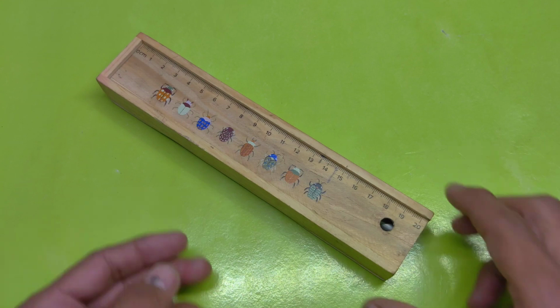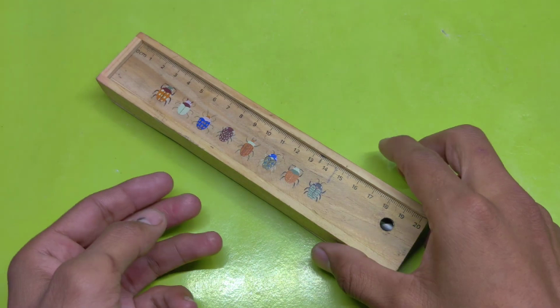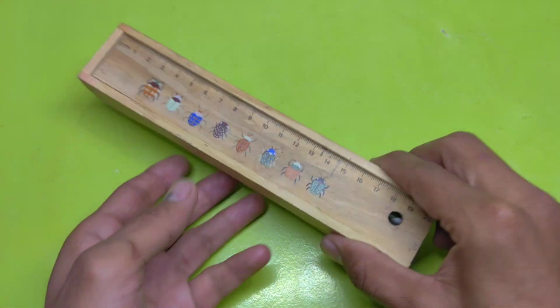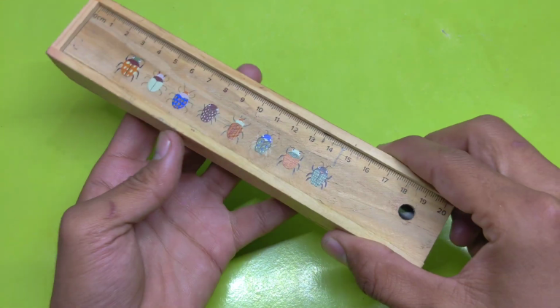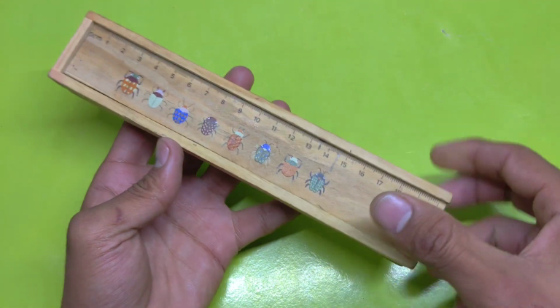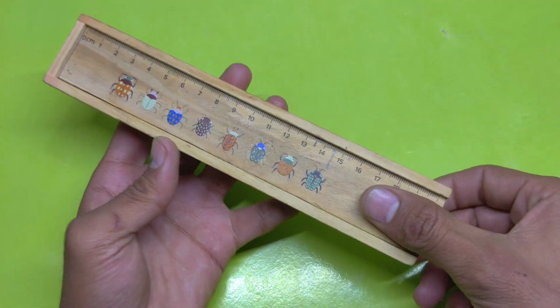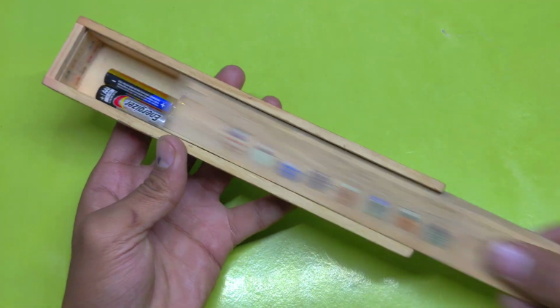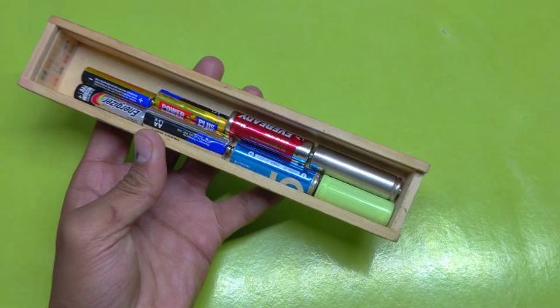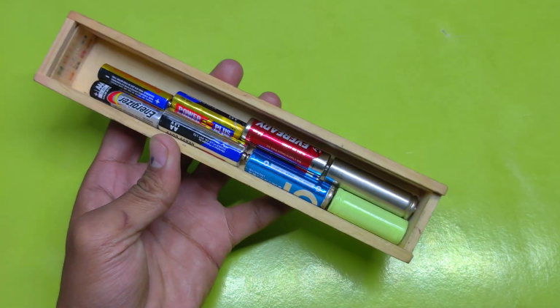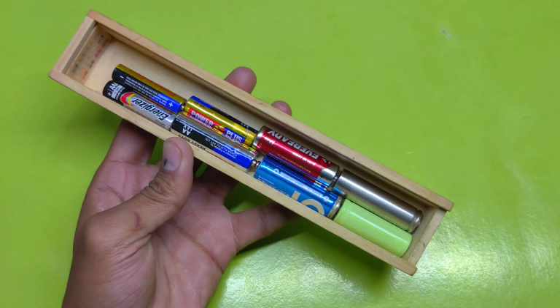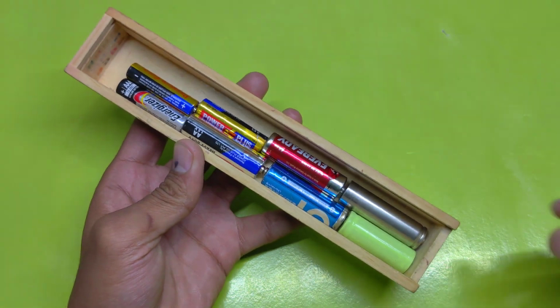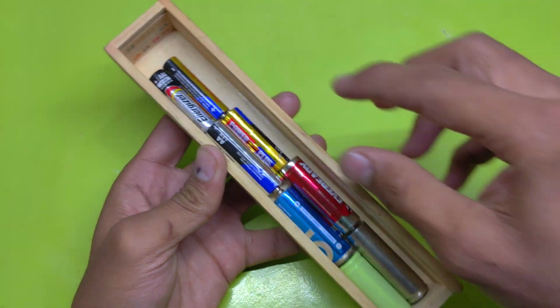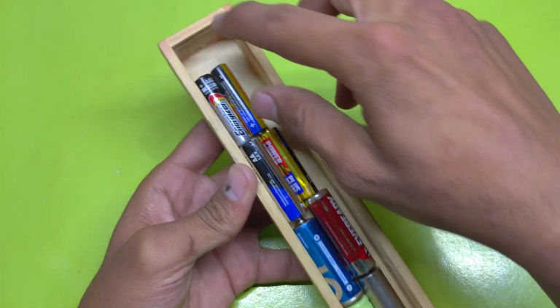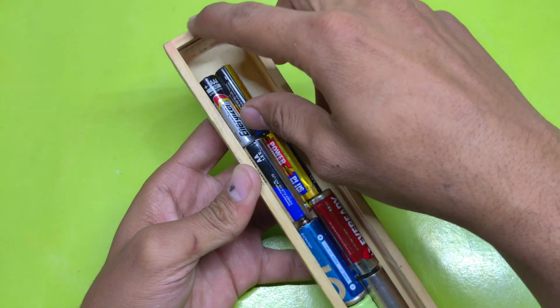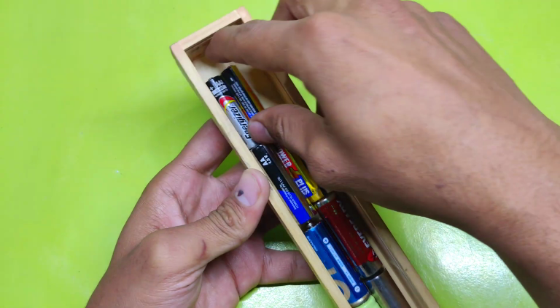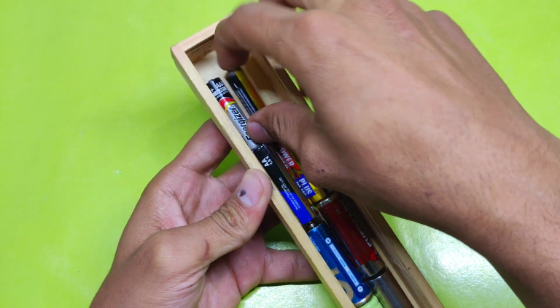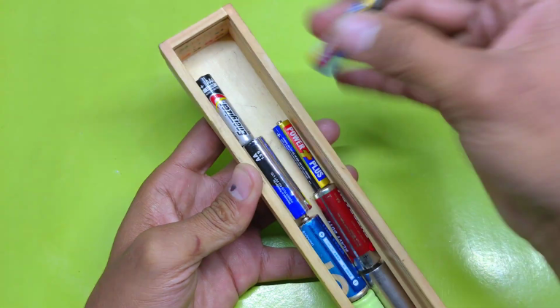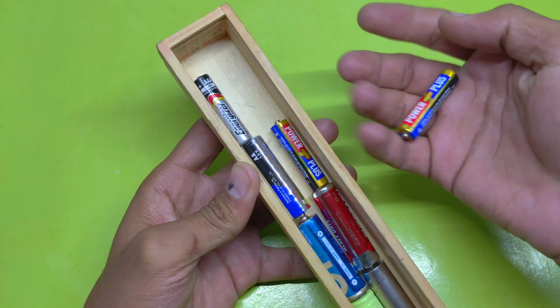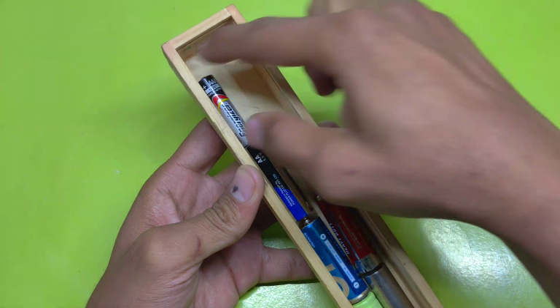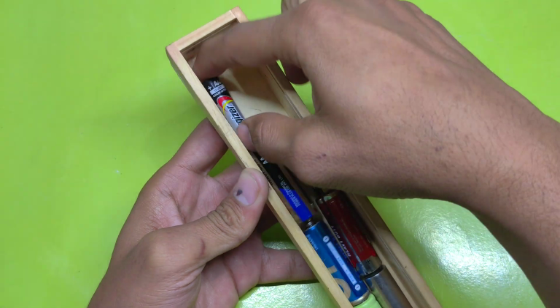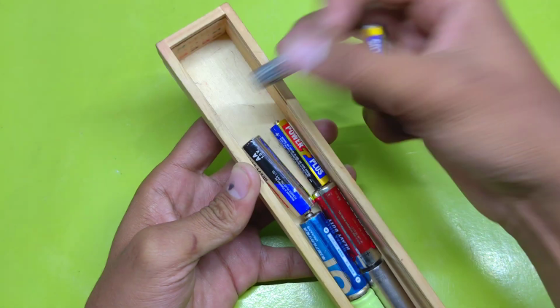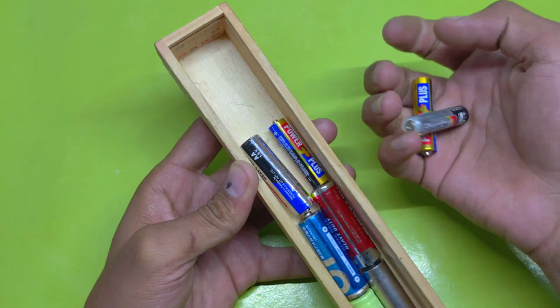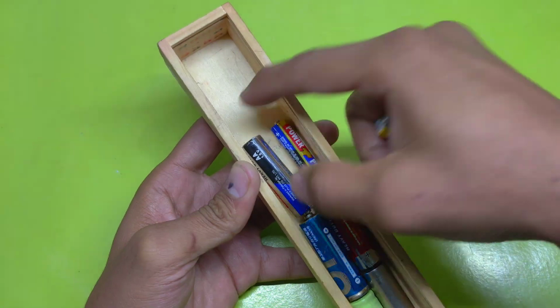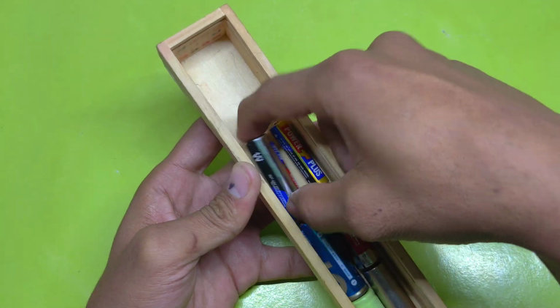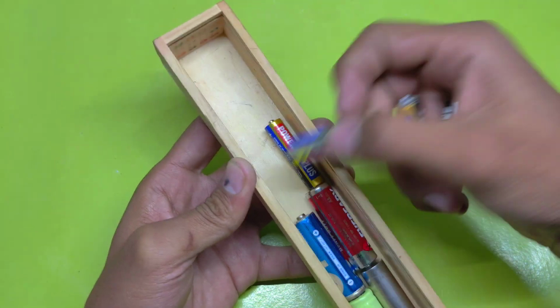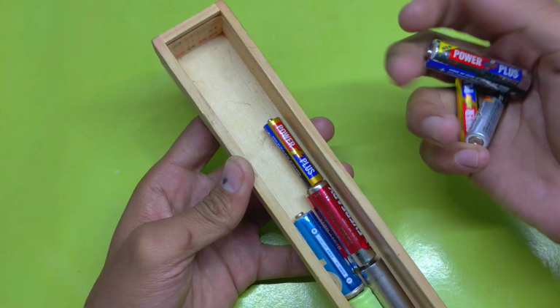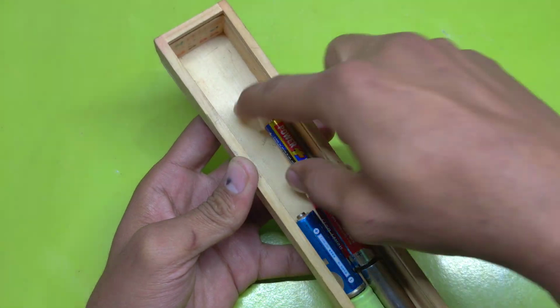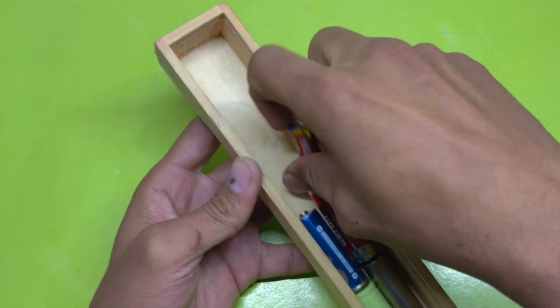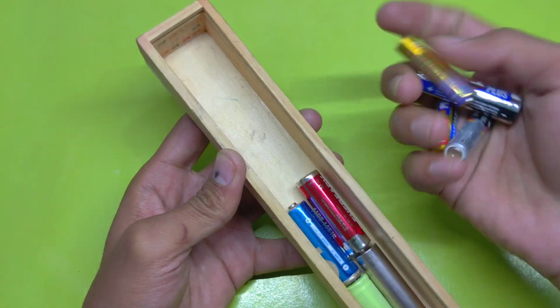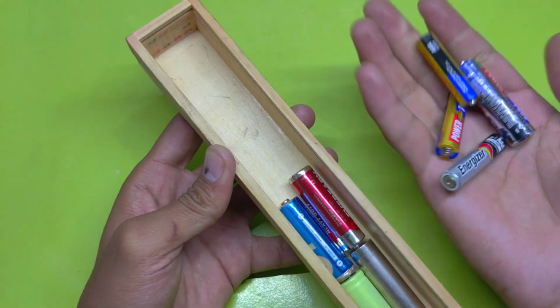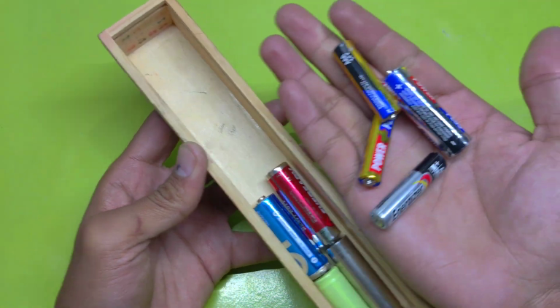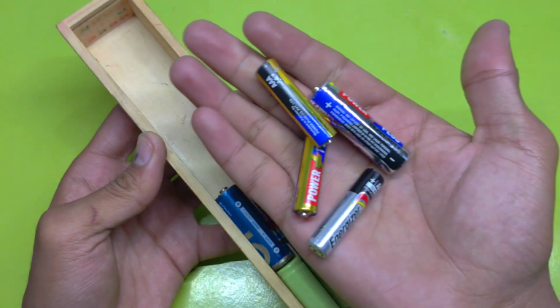Today, I have something exciting for you. Here's my collection of used batteries. Can you believe I've been saving them in a box instead of throwing them away? It's for this special project.